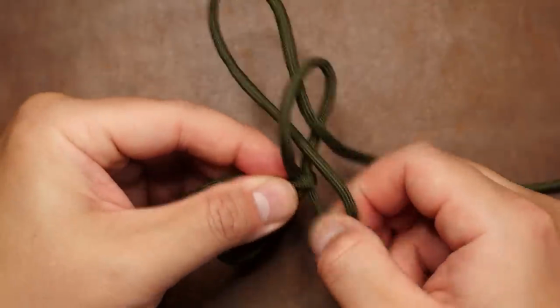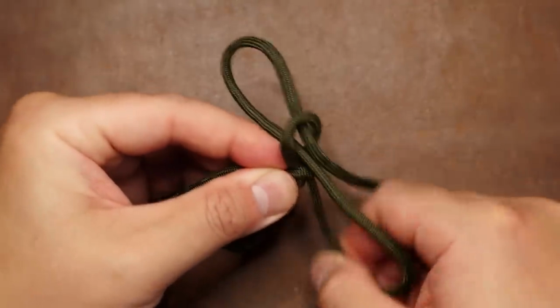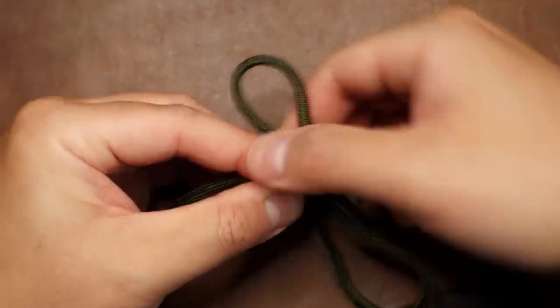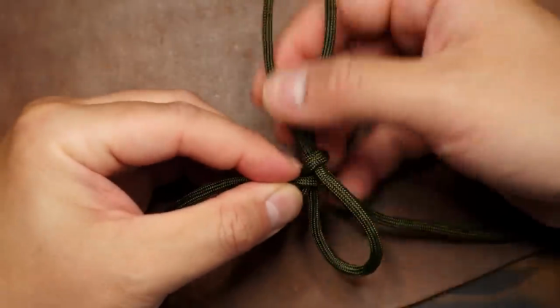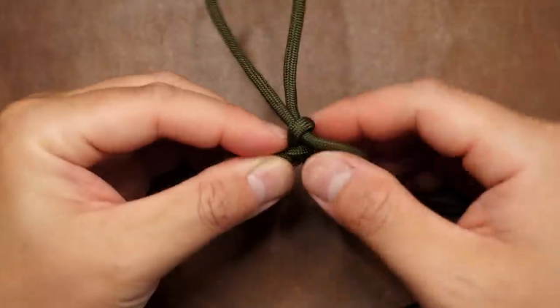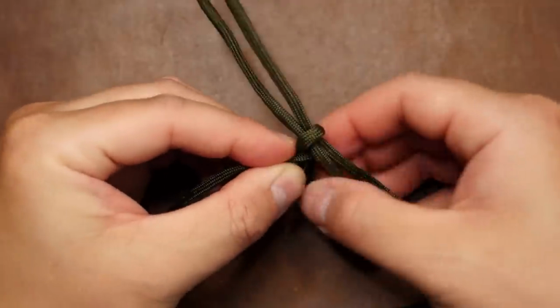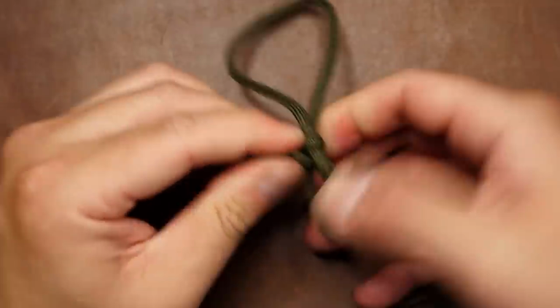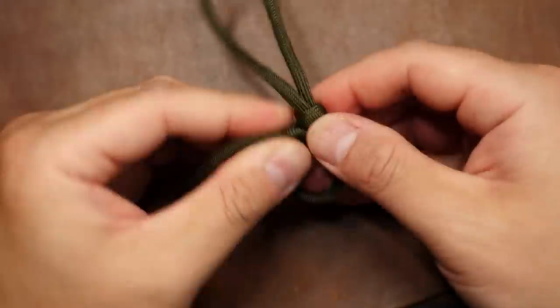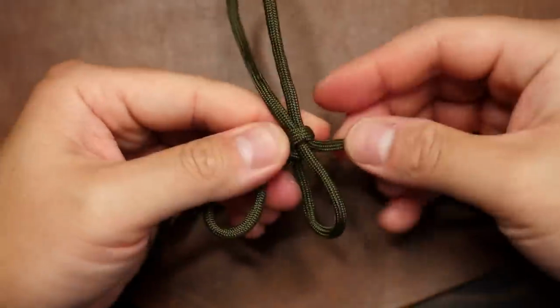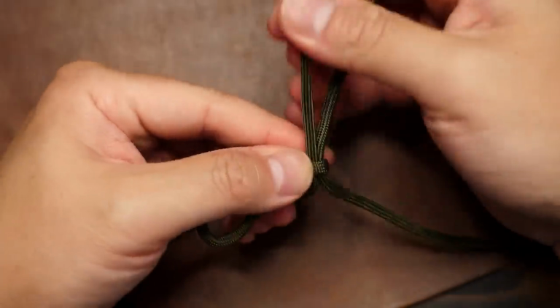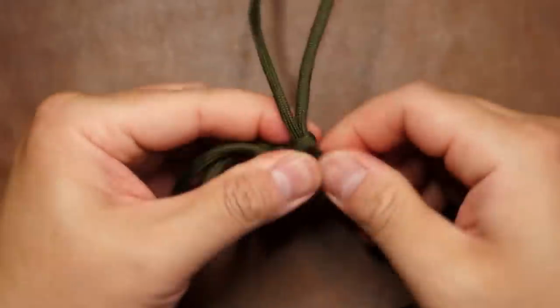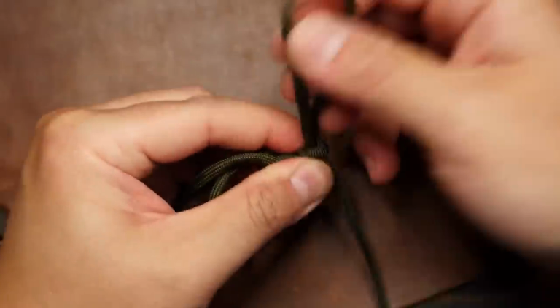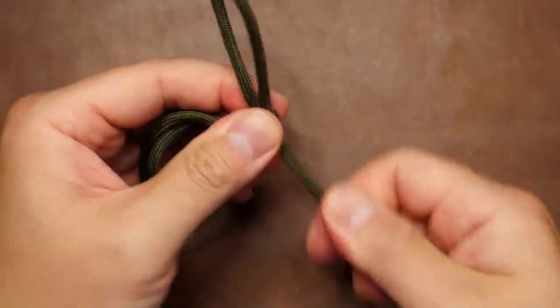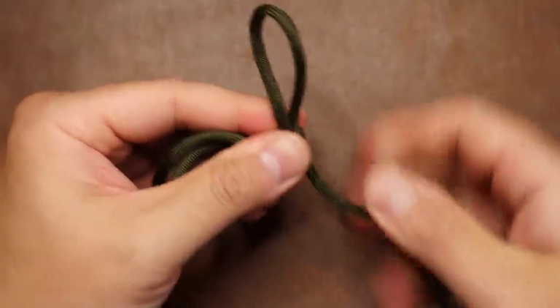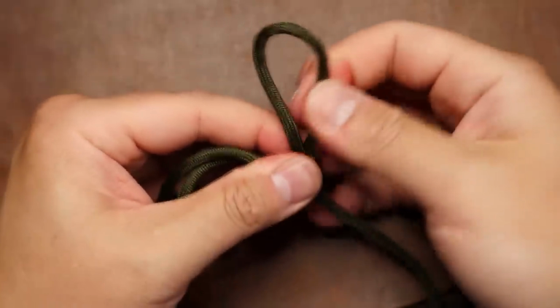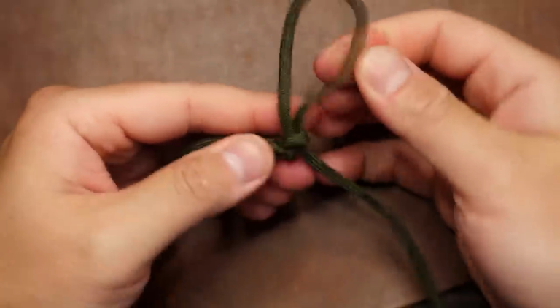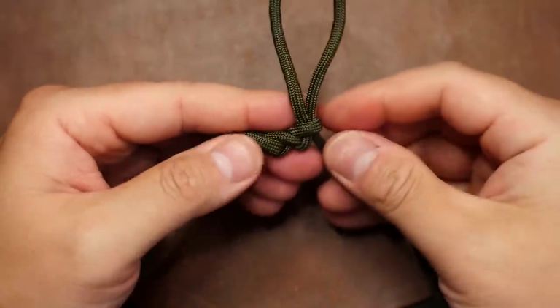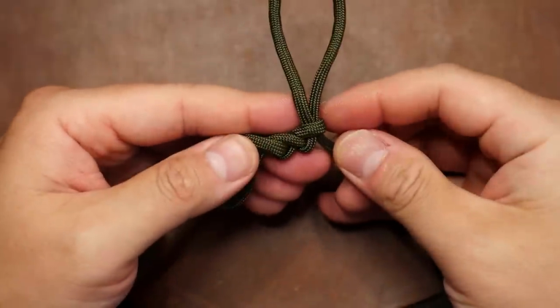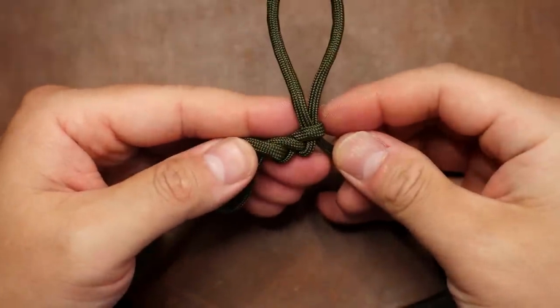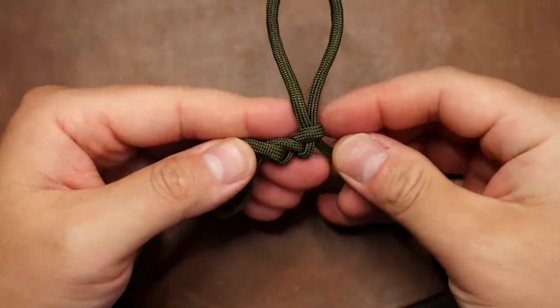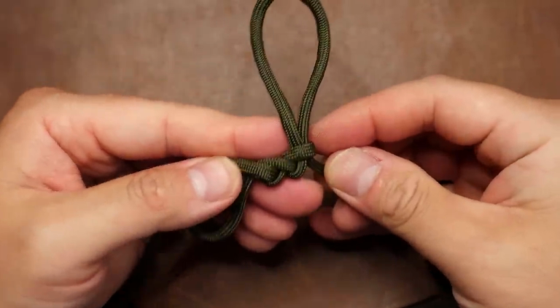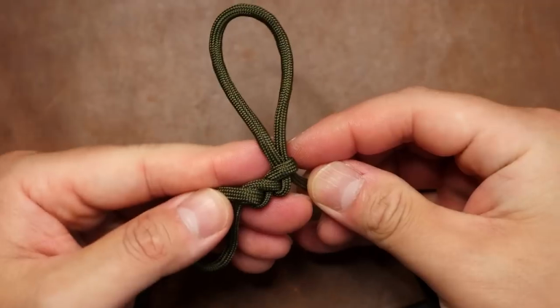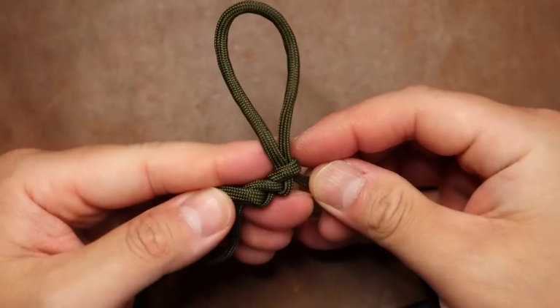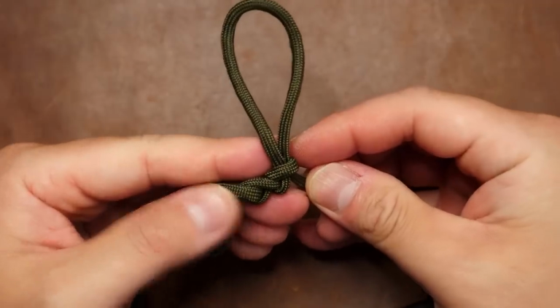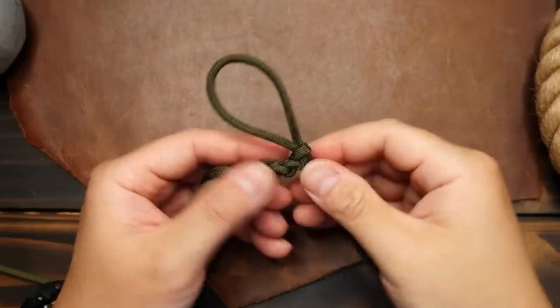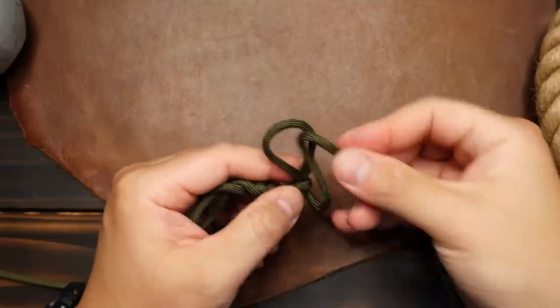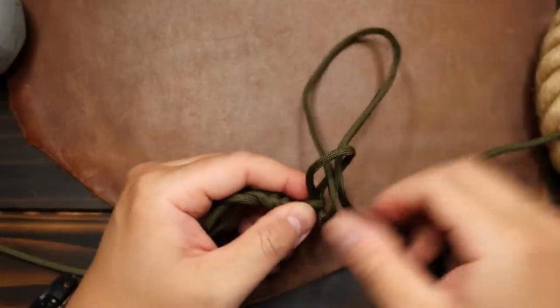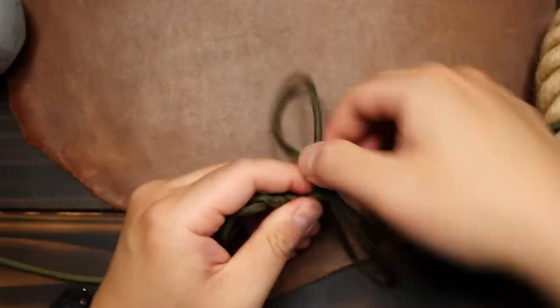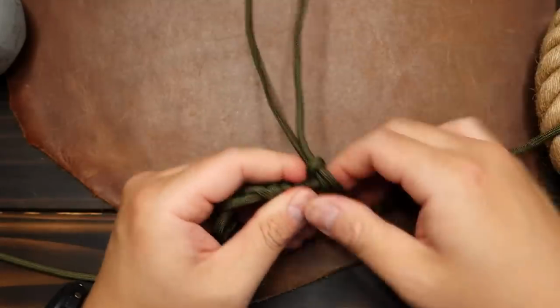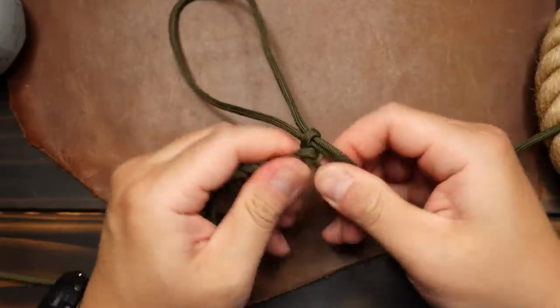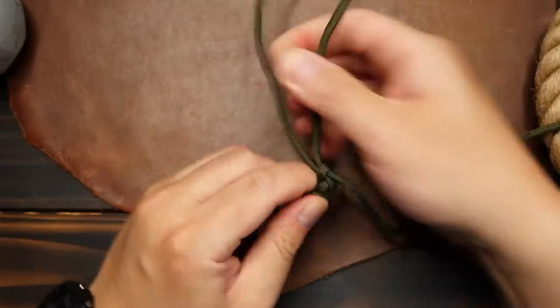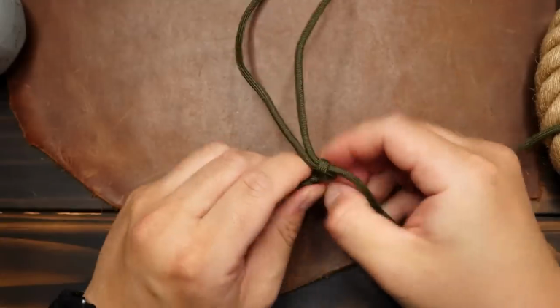You're going to continue tying your brocade knot and it's going to naturally start to curve around in a circle. Continue to make your way around, and you can gauge how much you need as you go.